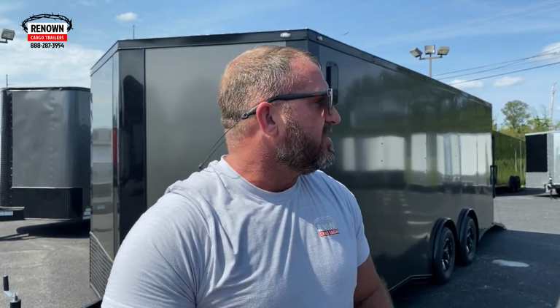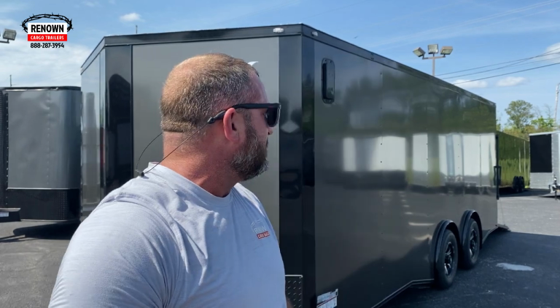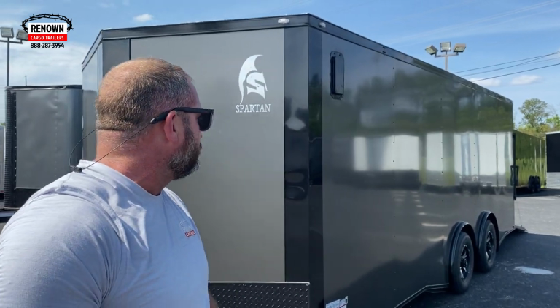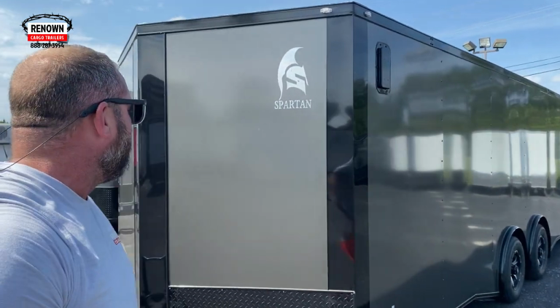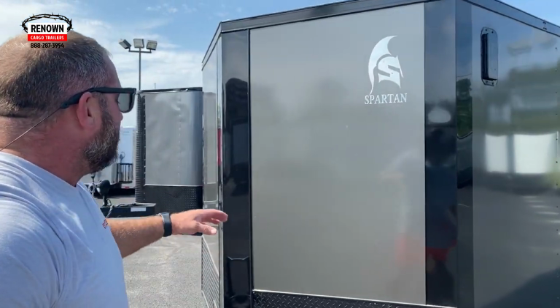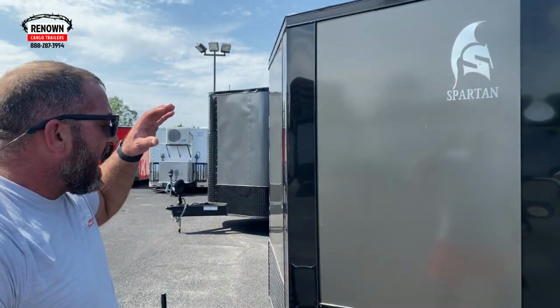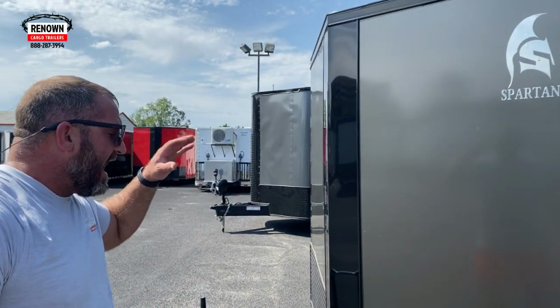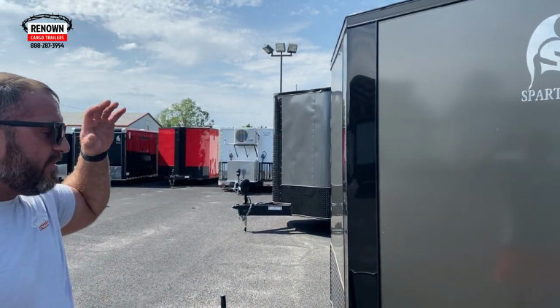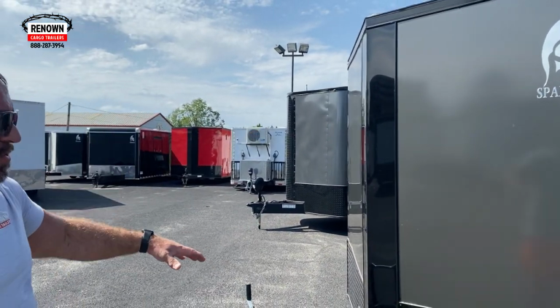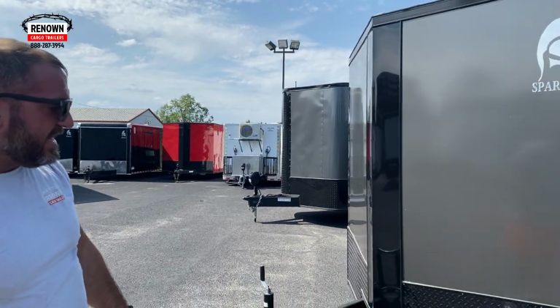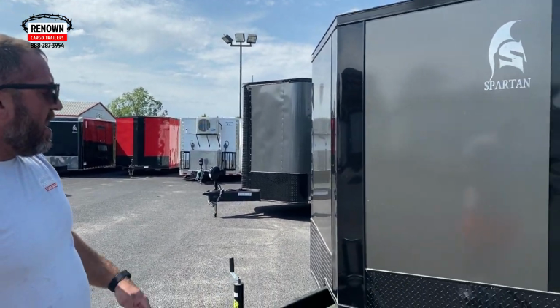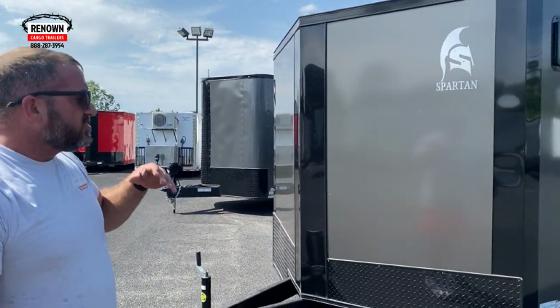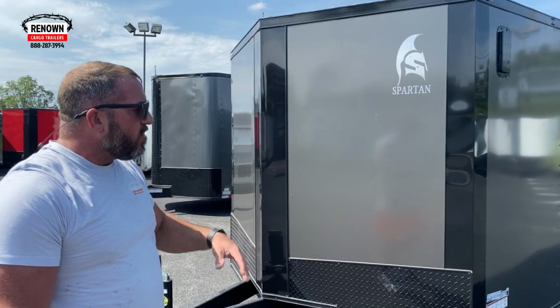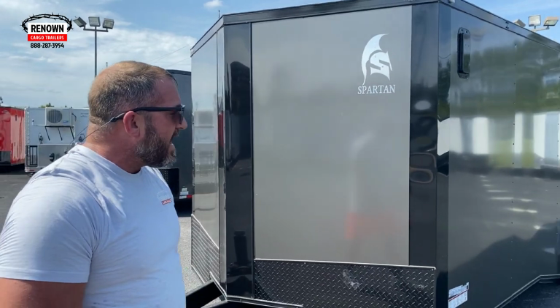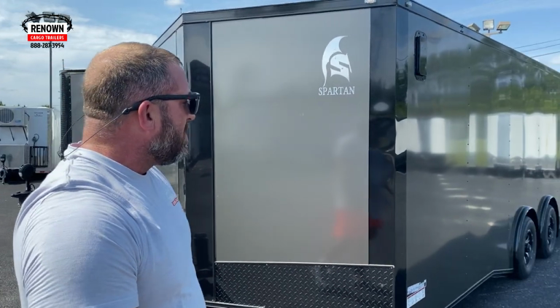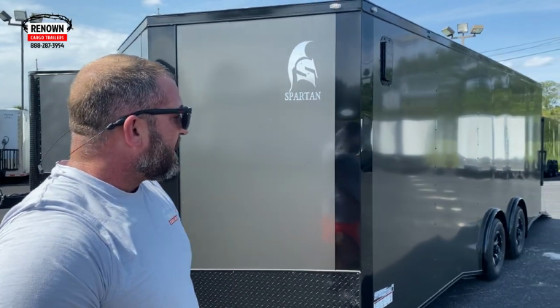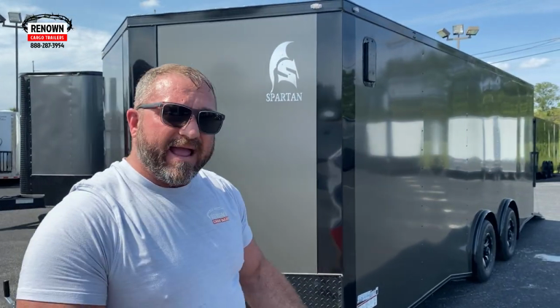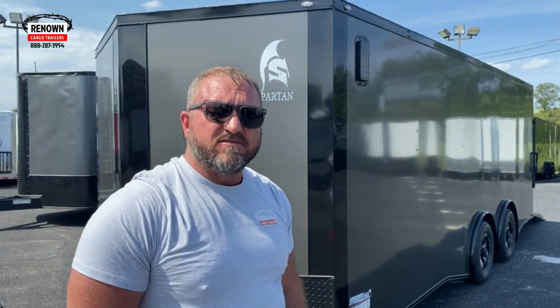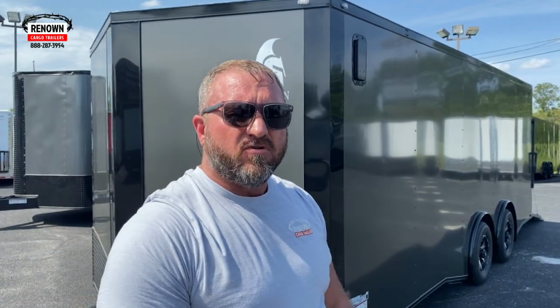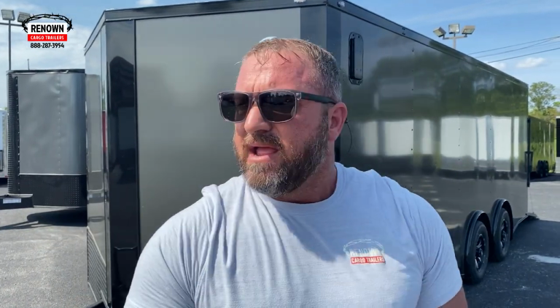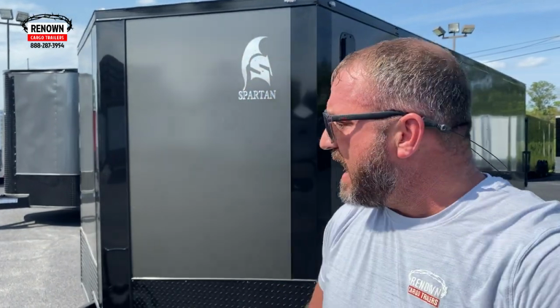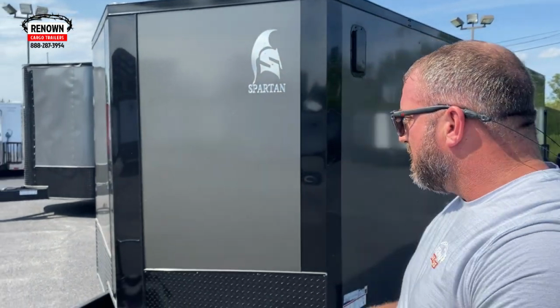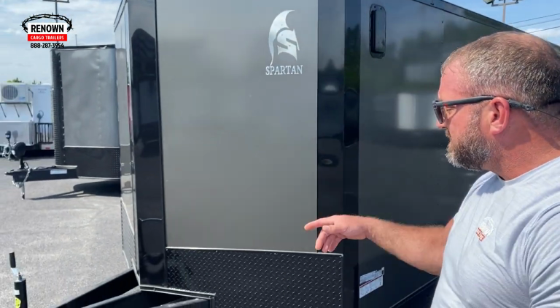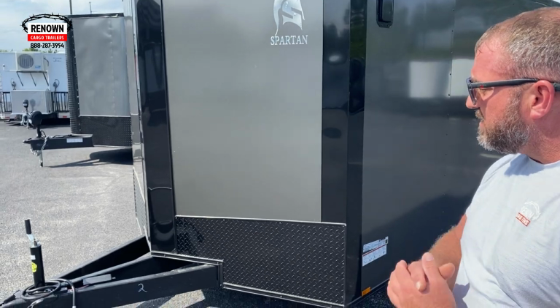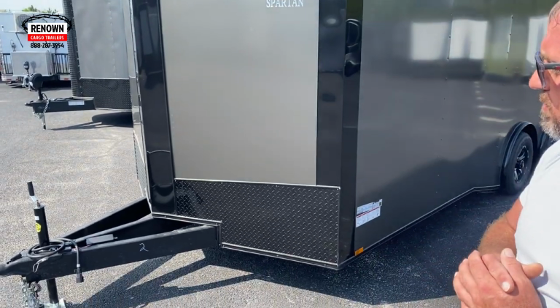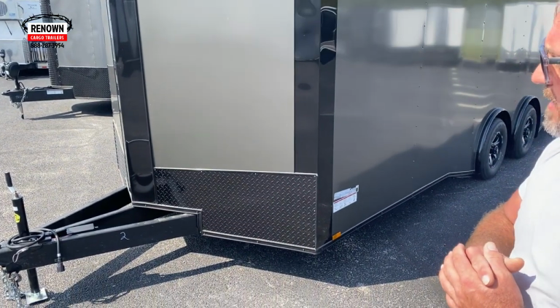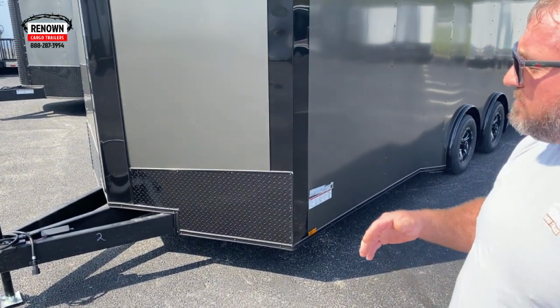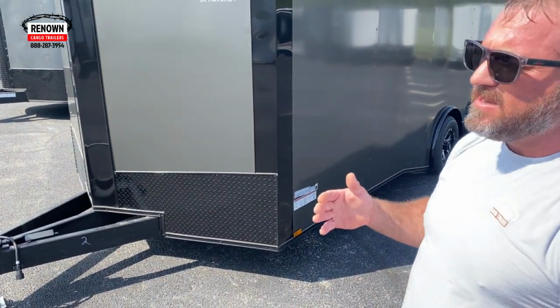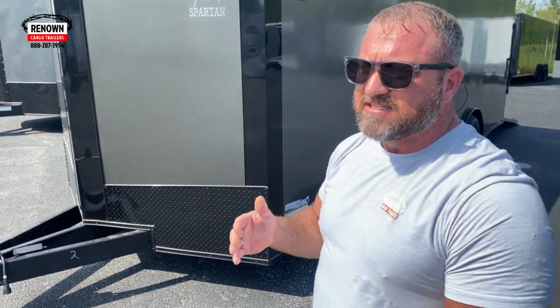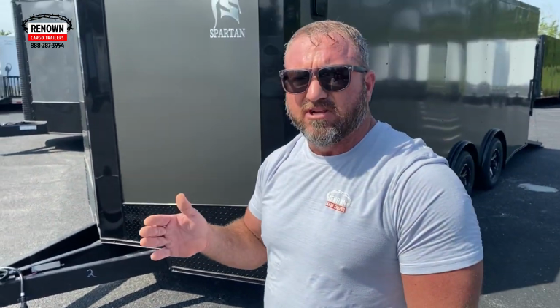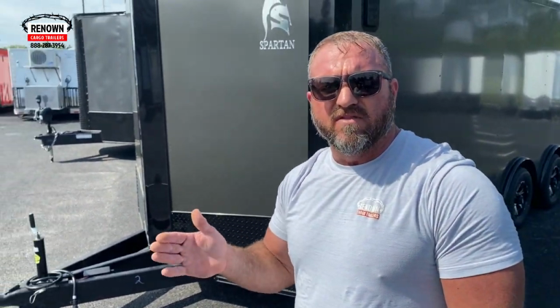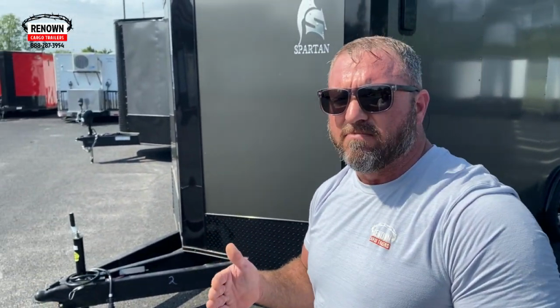Y'all check this beautiful trailer out. This is an 8½ by 20 charcoal gray with a blackout special. It's got an extended tongue on the front, and what that does is it helps you maneuver the trailer better.